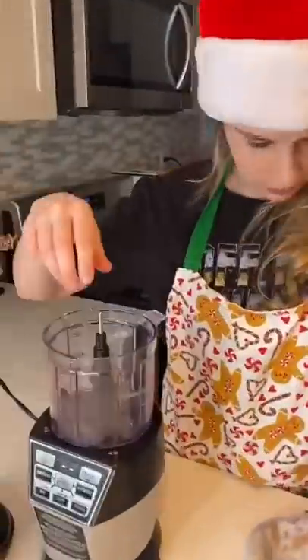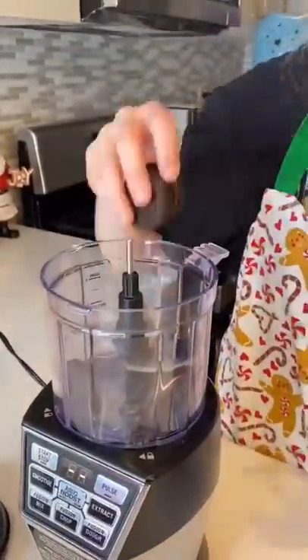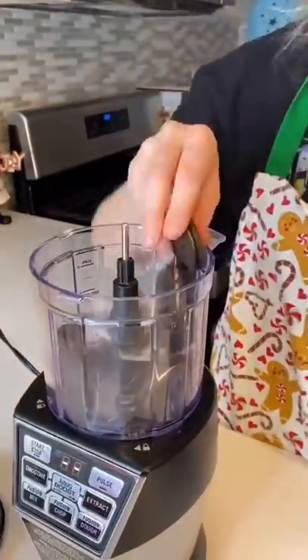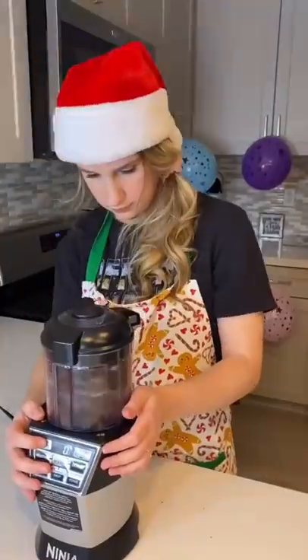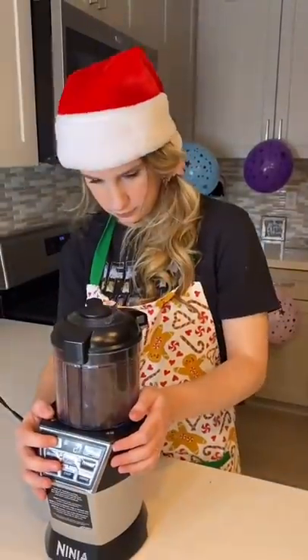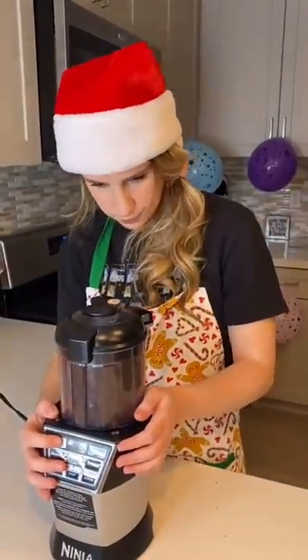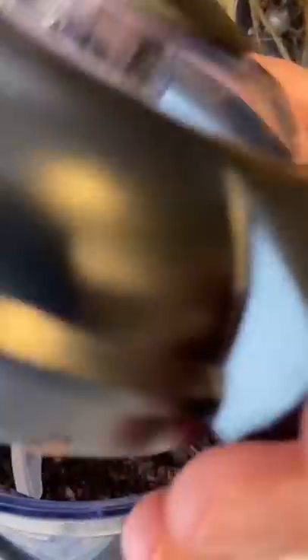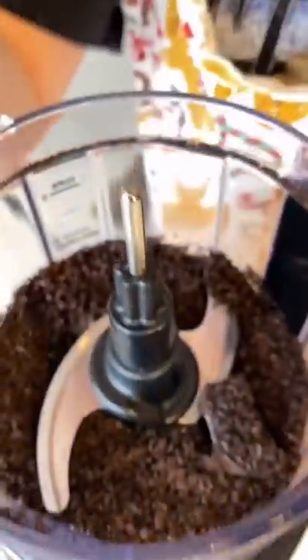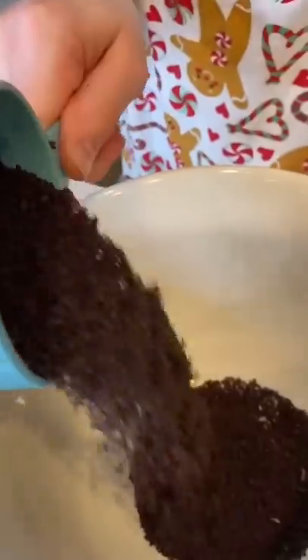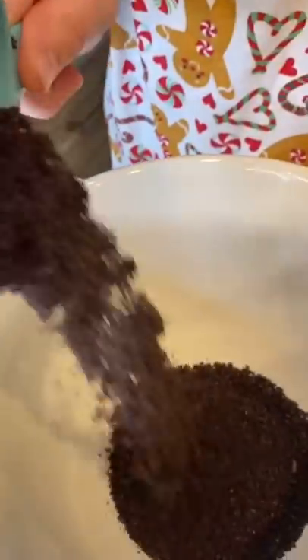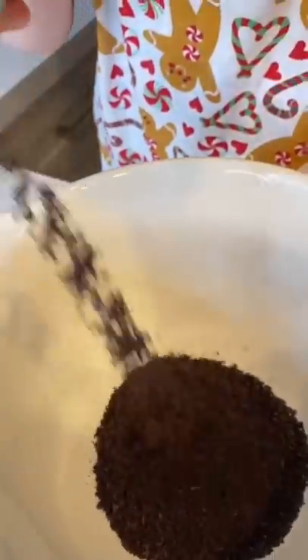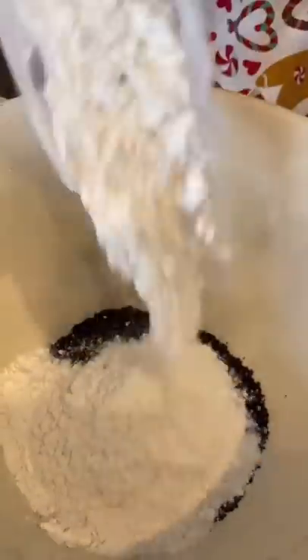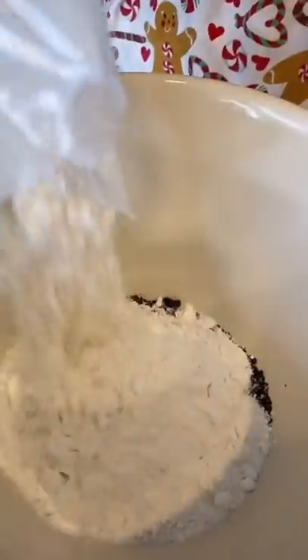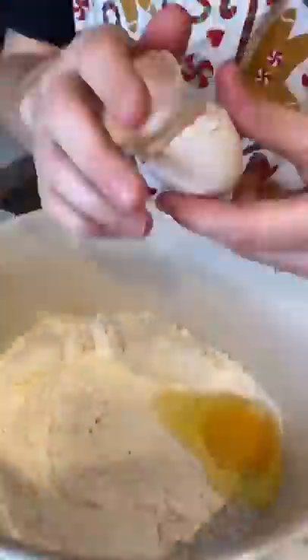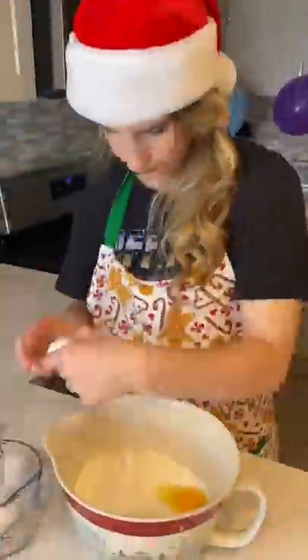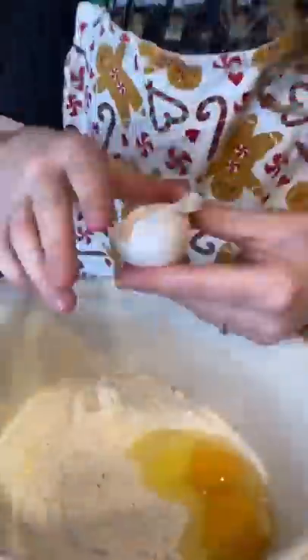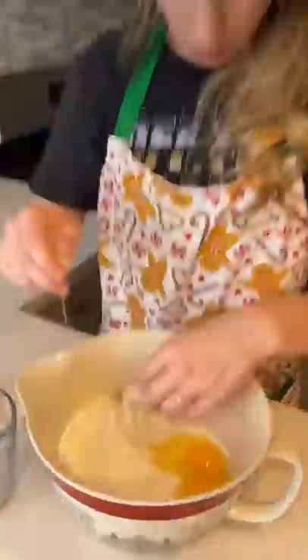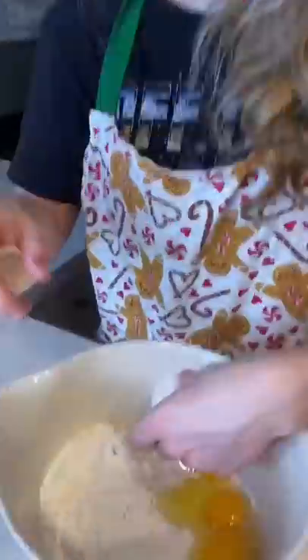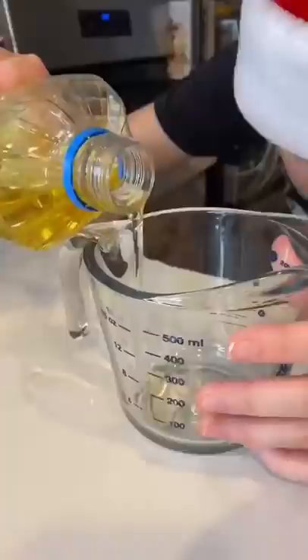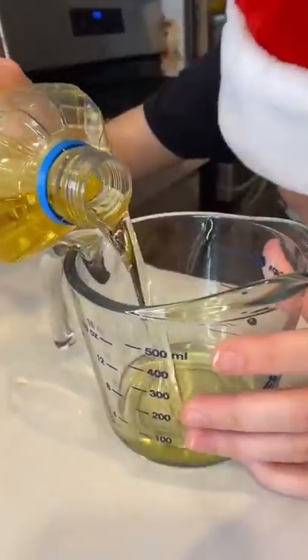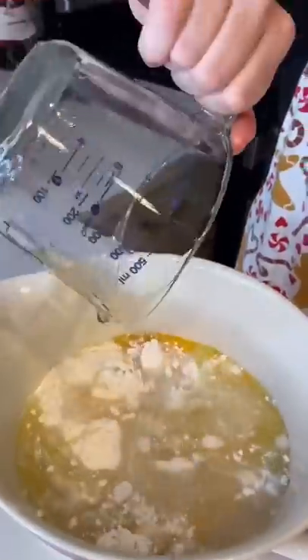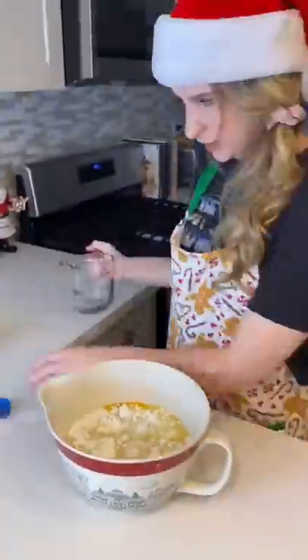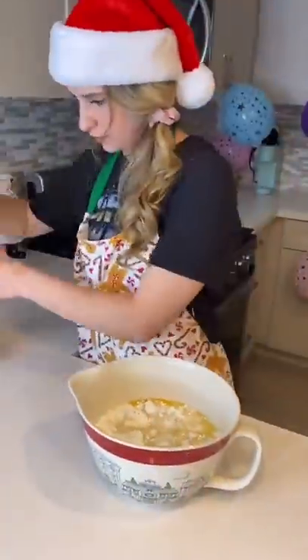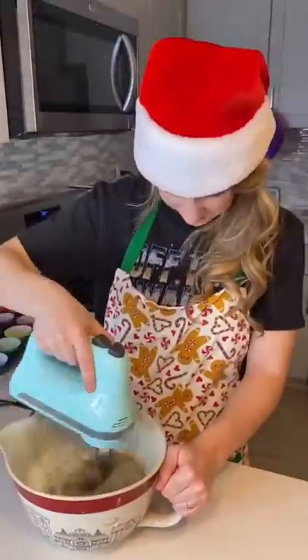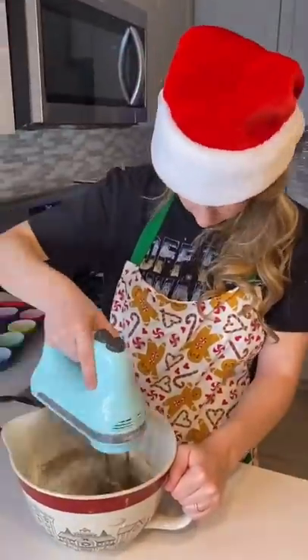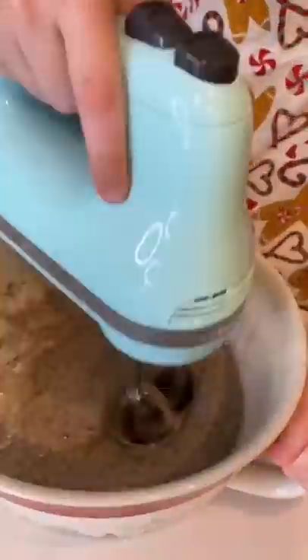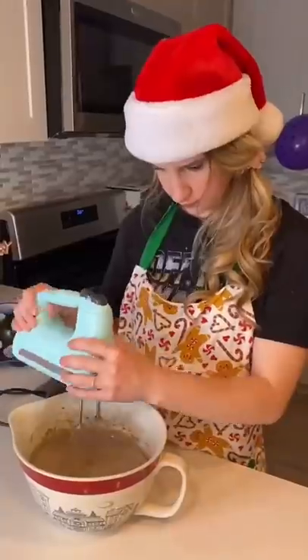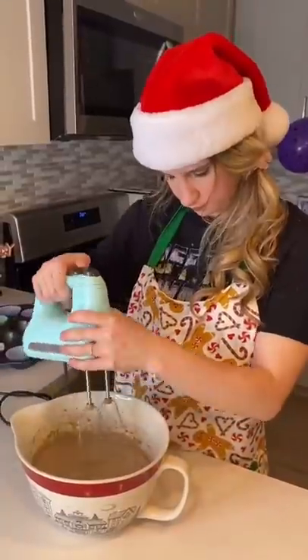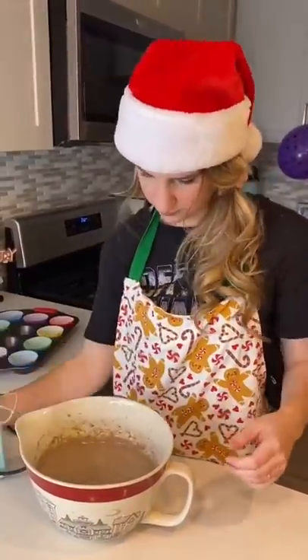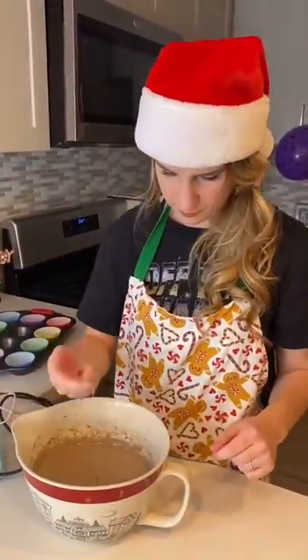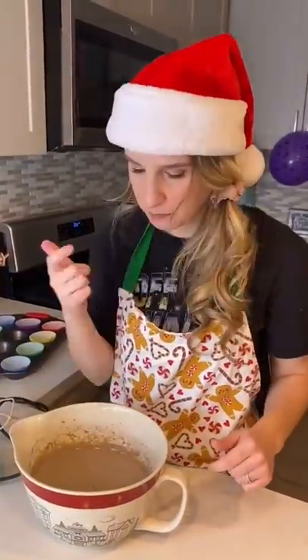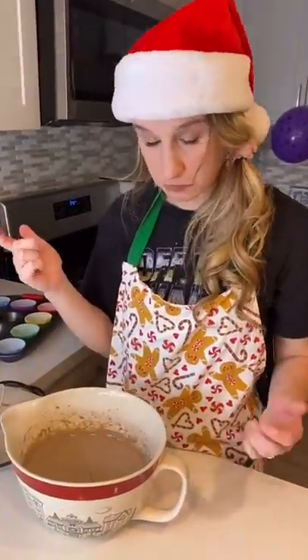First, I put a whole sleeve of Oreos in my food processor and blended it to a dust. Then I added in my white cake mix, three eggs, vegetable oil, and water. Then I used my hand mixer to mix it all together for two minutes. This part tasted pretty good.